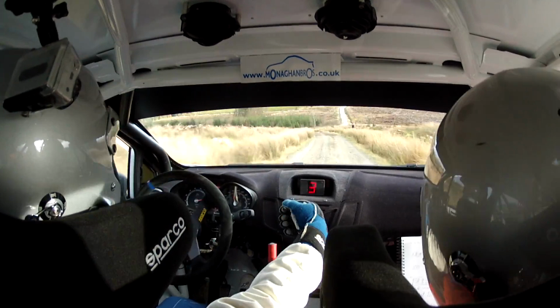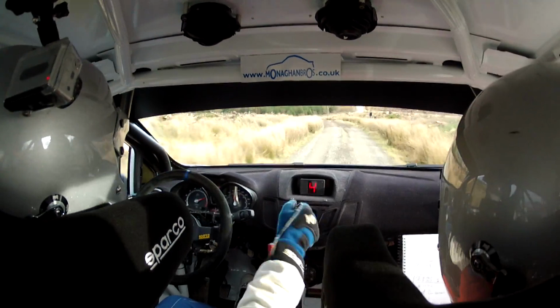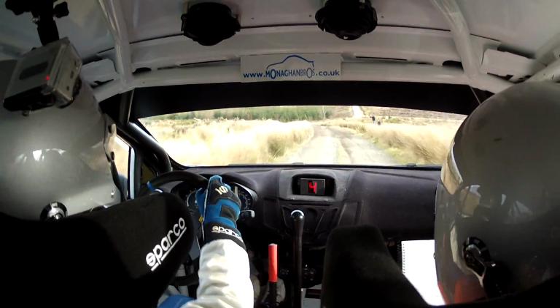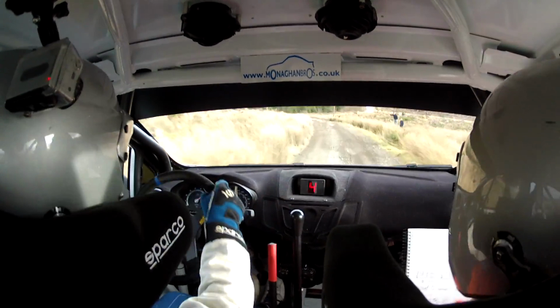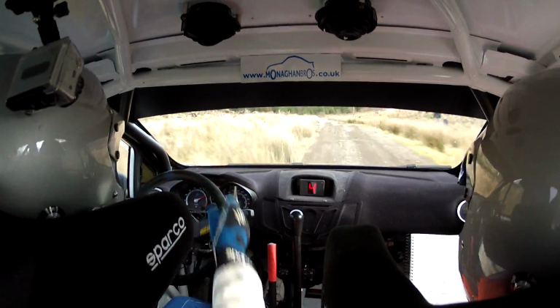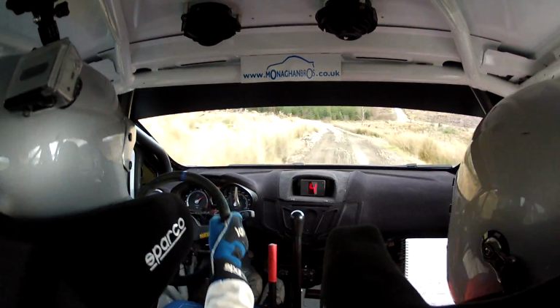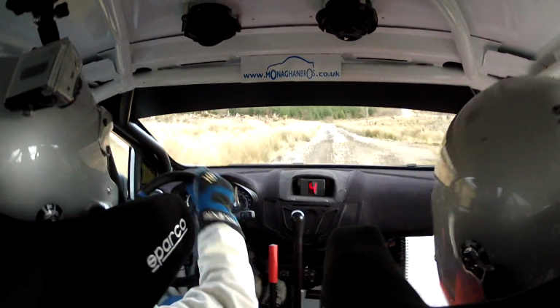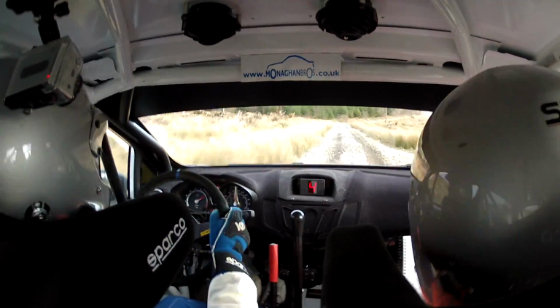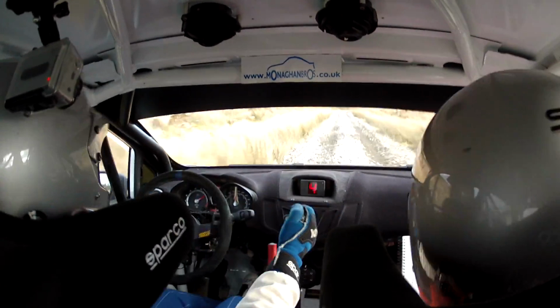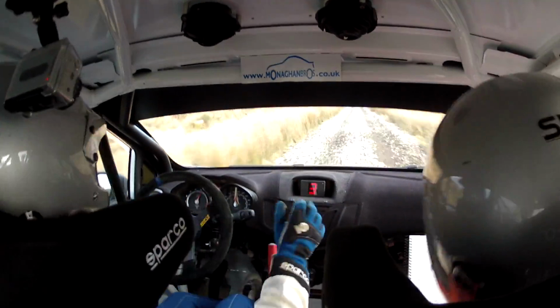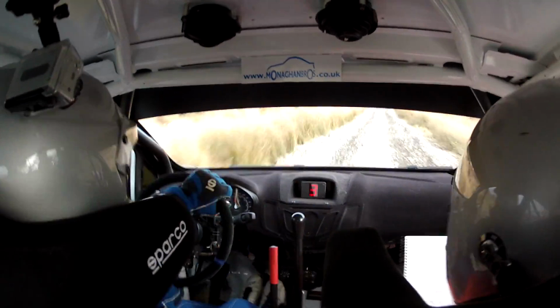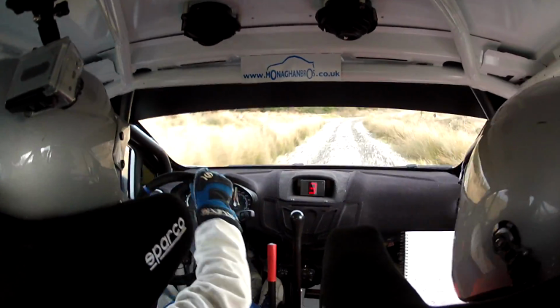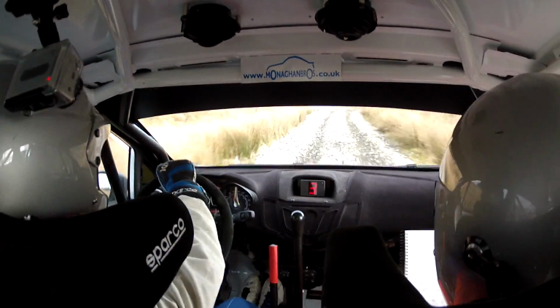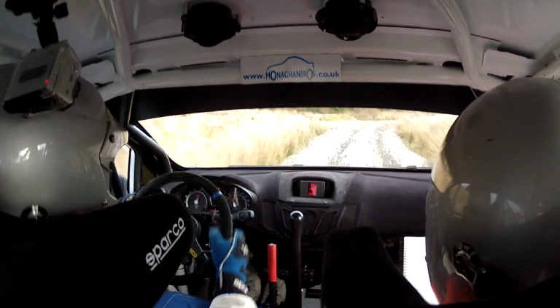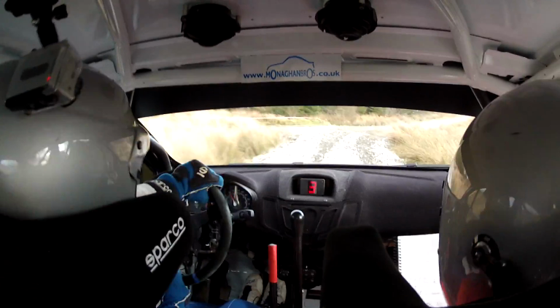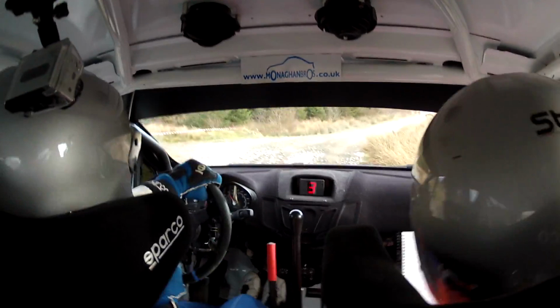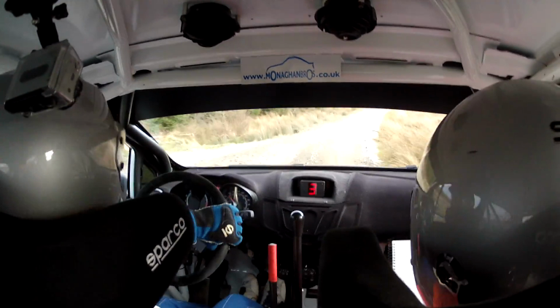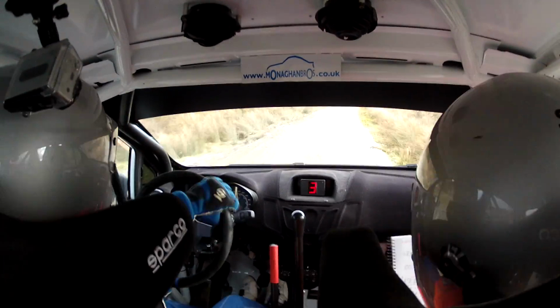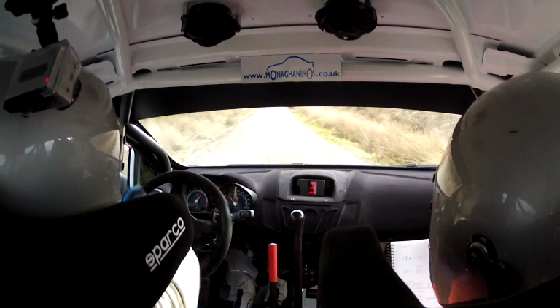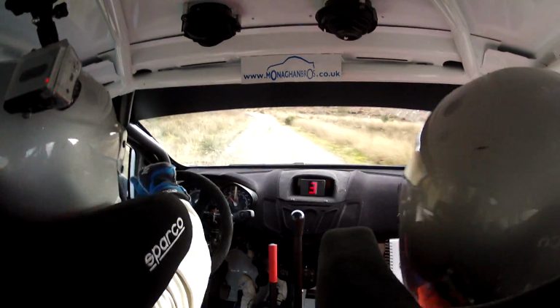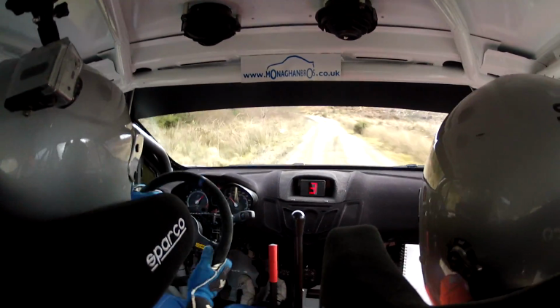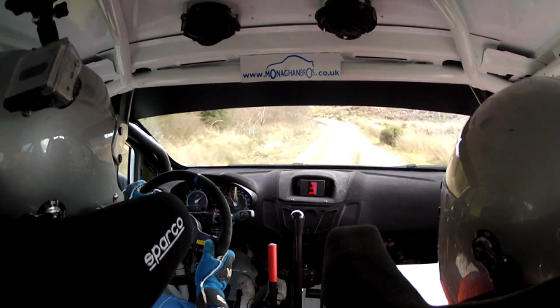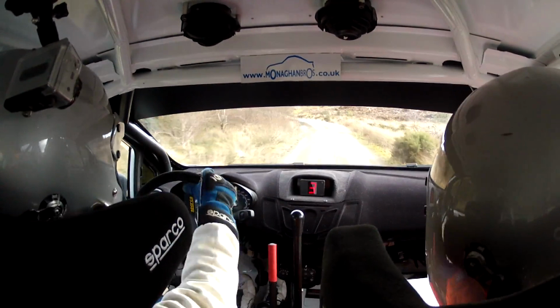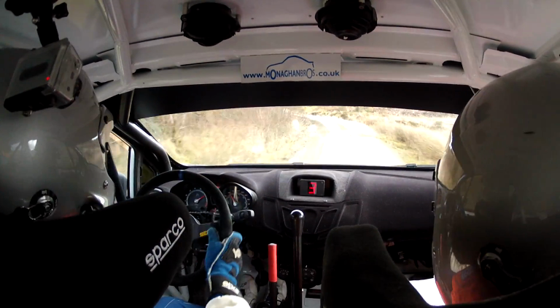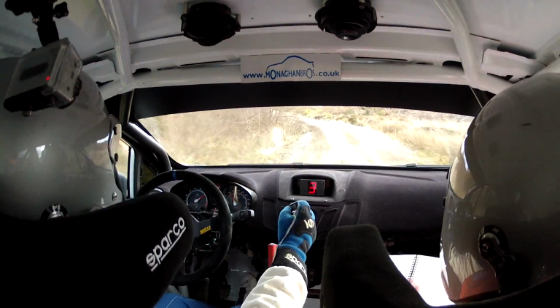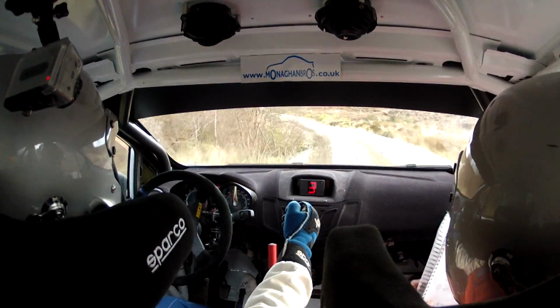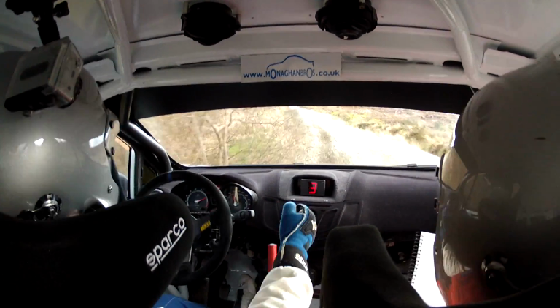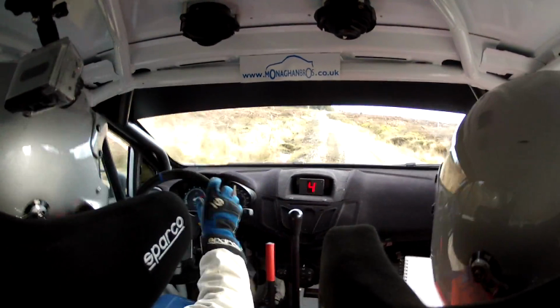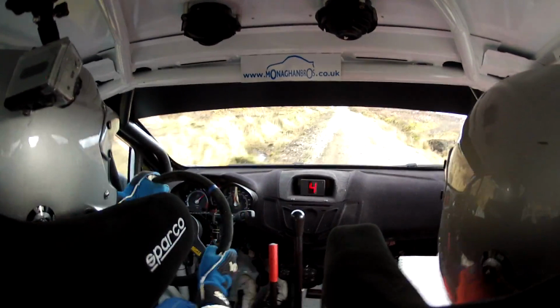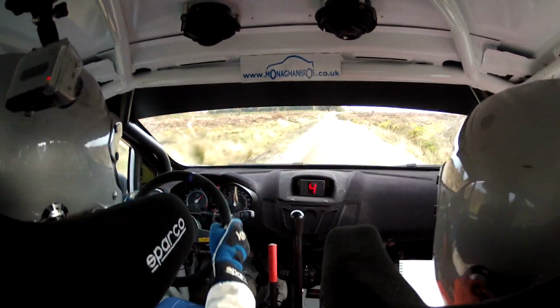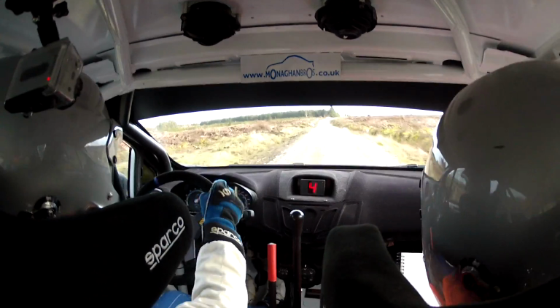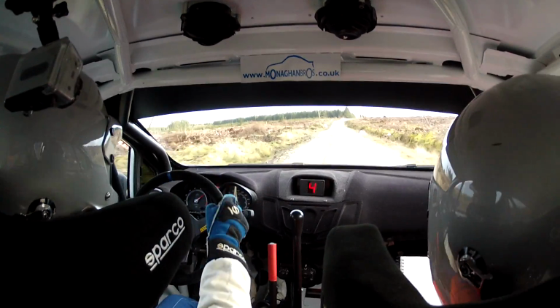Short 4 right plus plus, don't go wide in. Watch loose, short 4 right plus plus, don't go wide in. 40, 6 left in. Repeat: 6 left in. 200, 6 crest and 6 right.